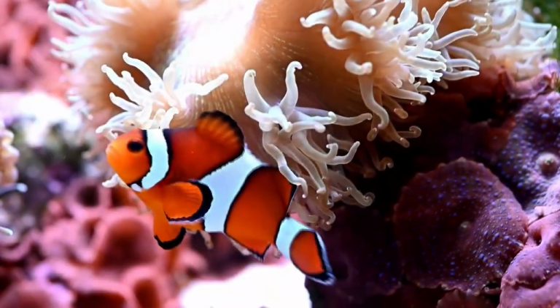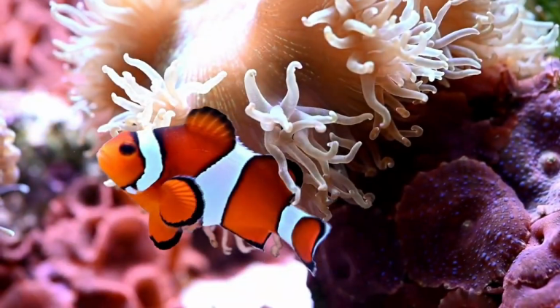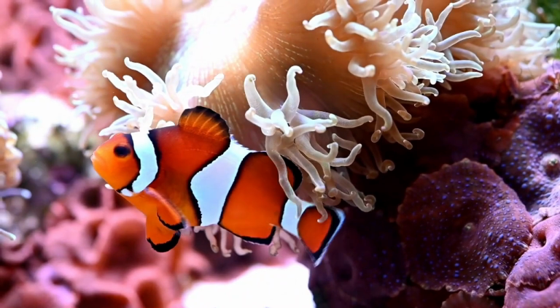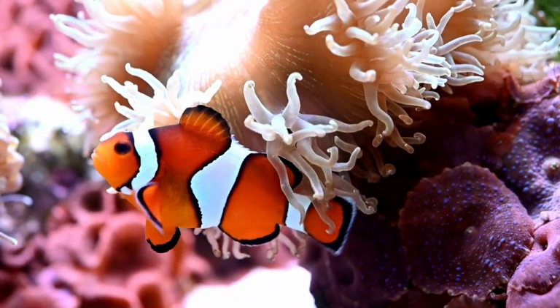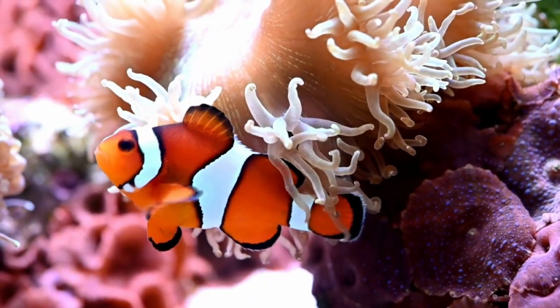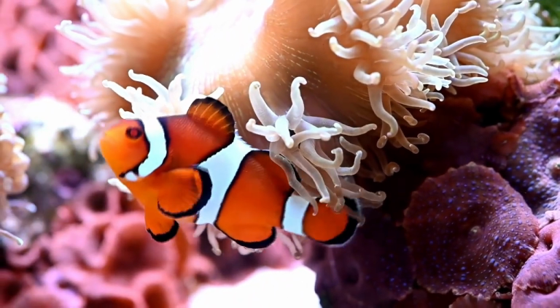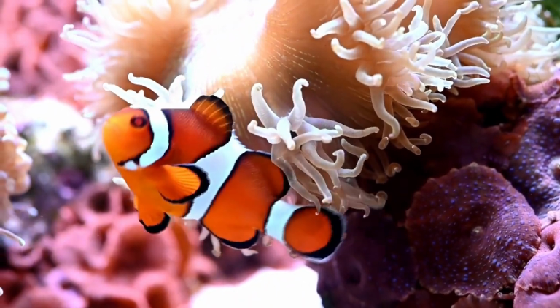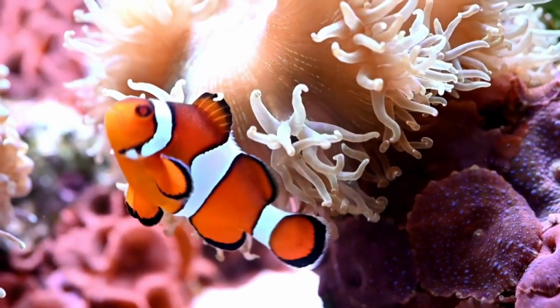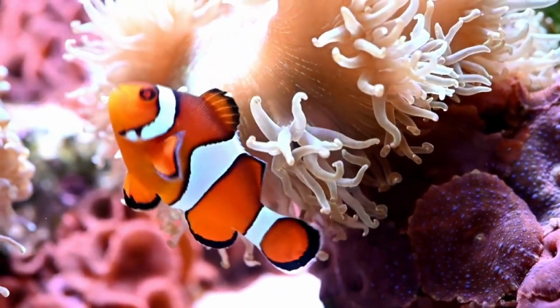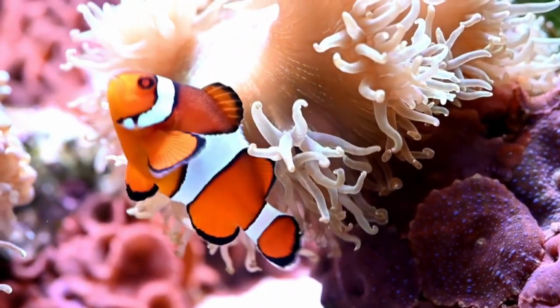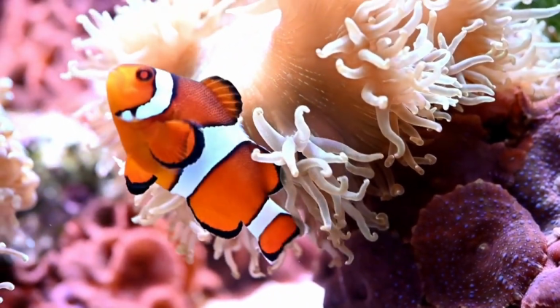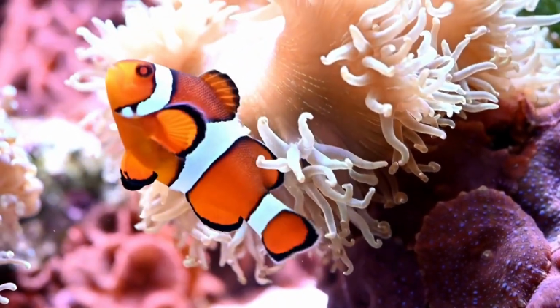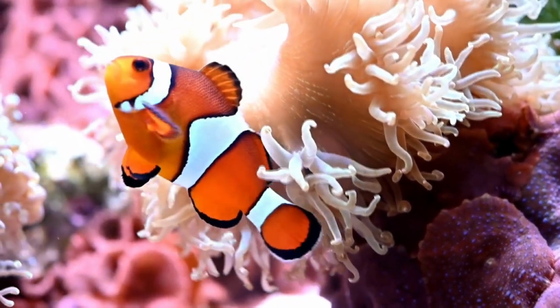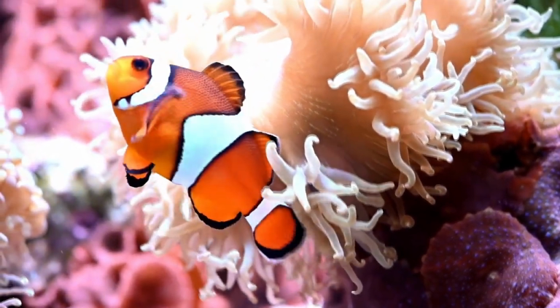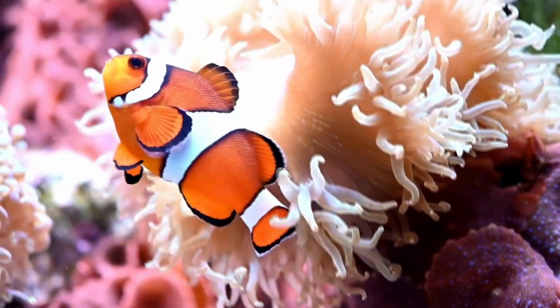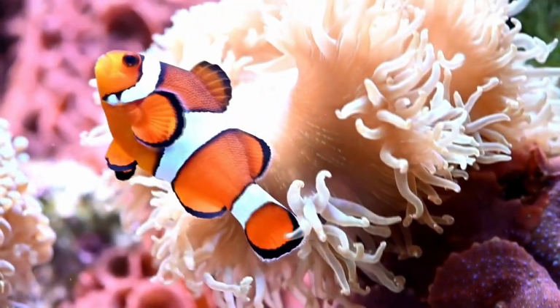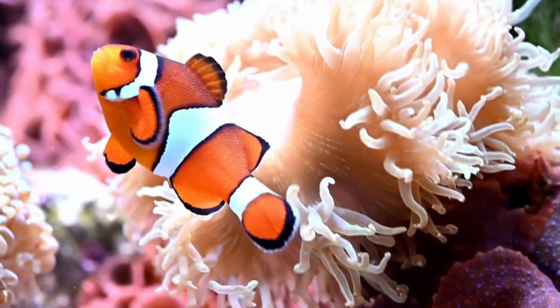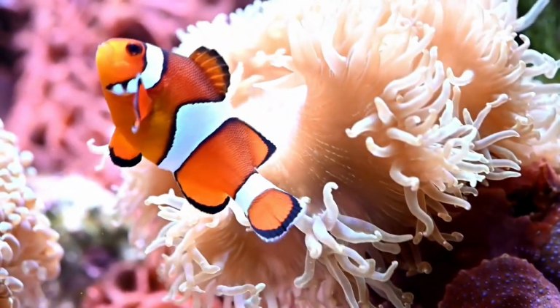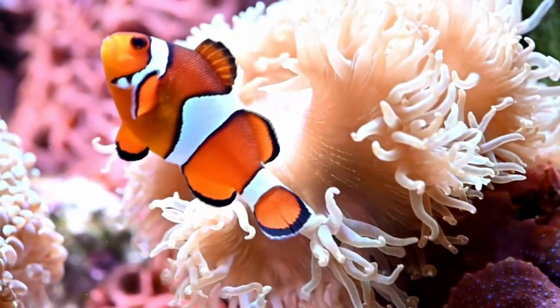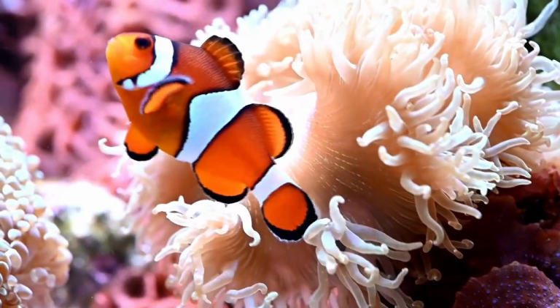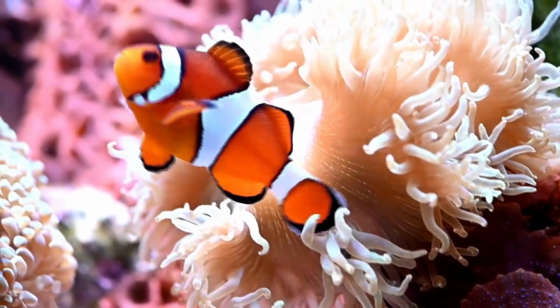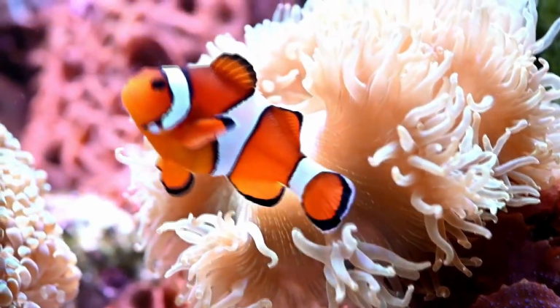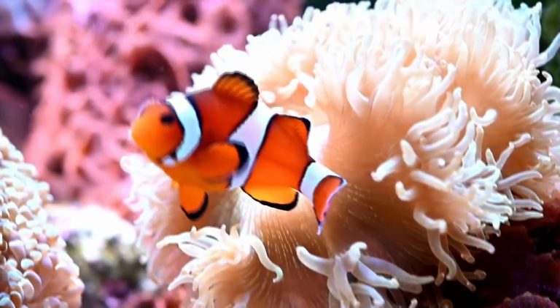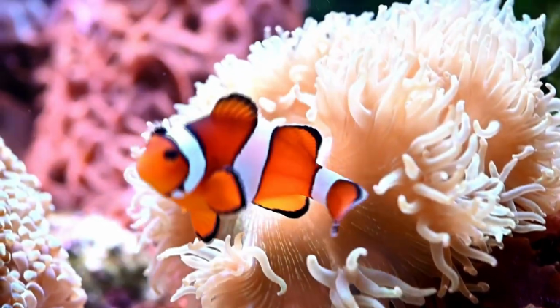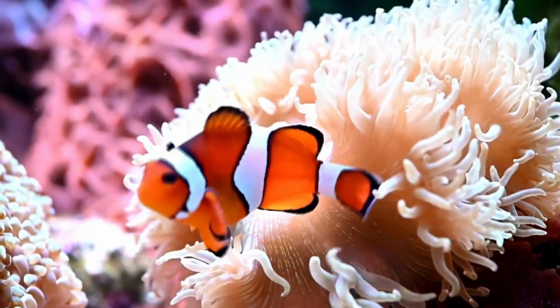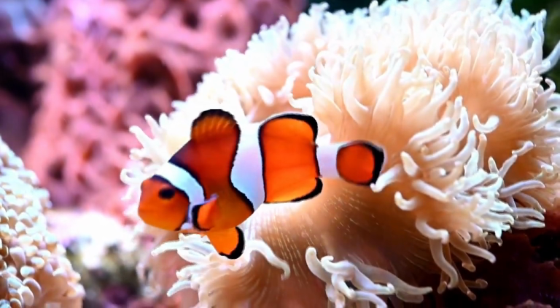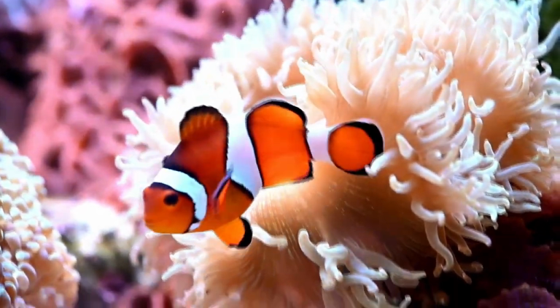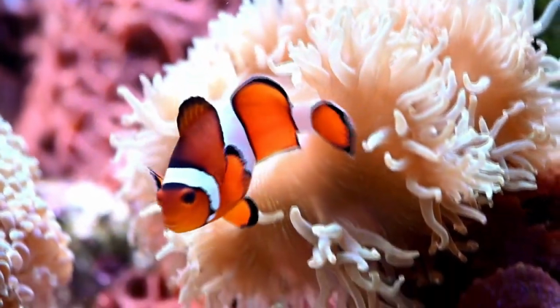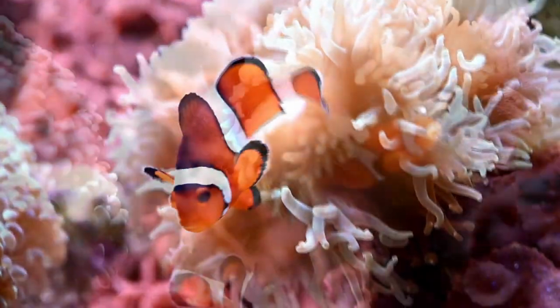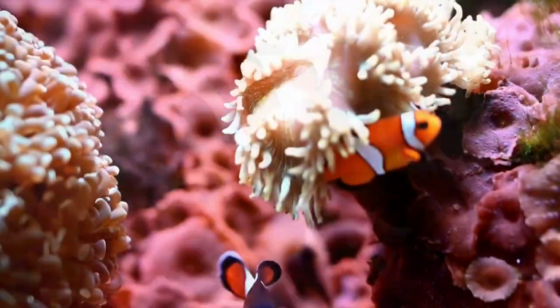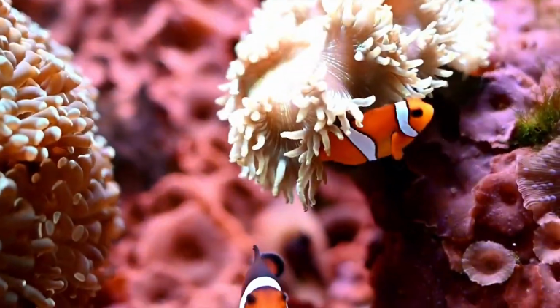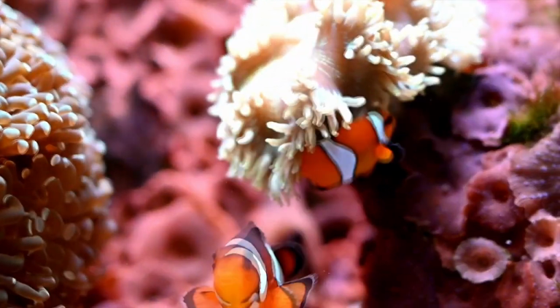Meet the clownfish — a small and colourful fish found in the warm waters of the world's oceans, known for their striking colours and playful behaviour.